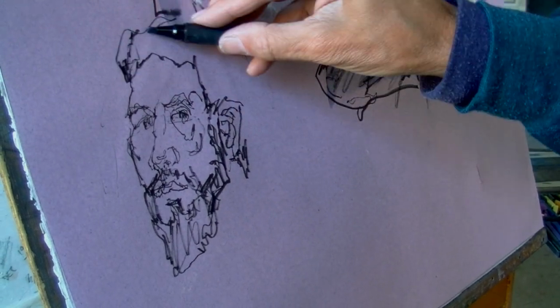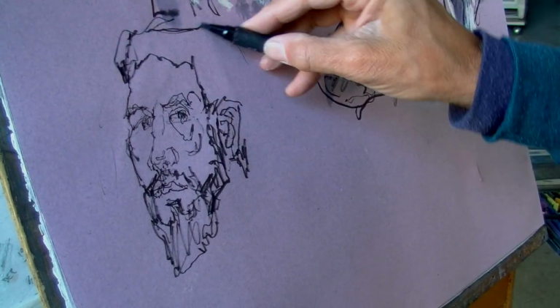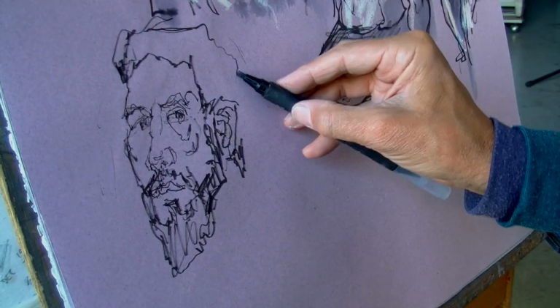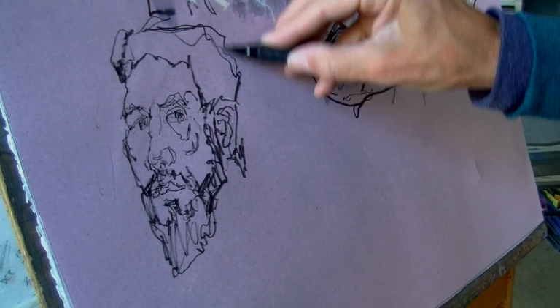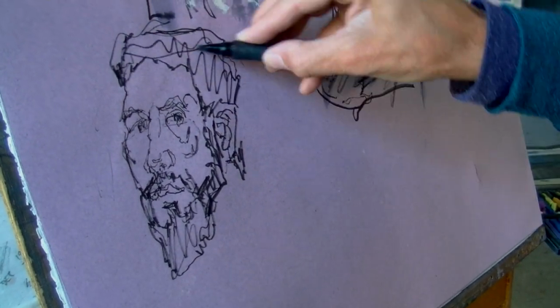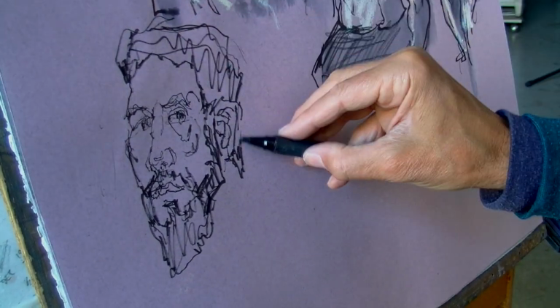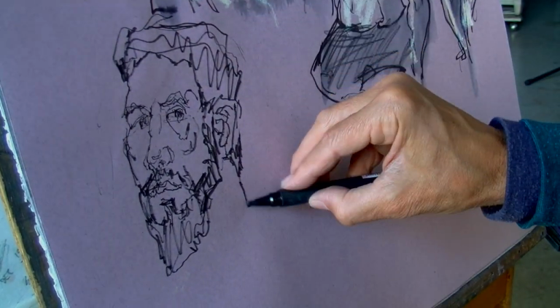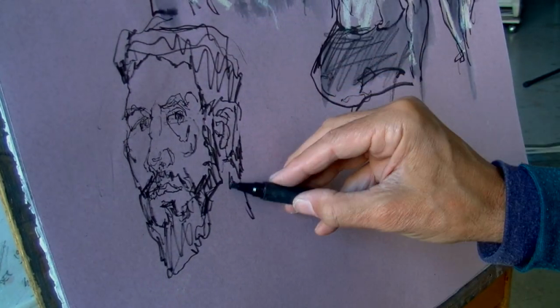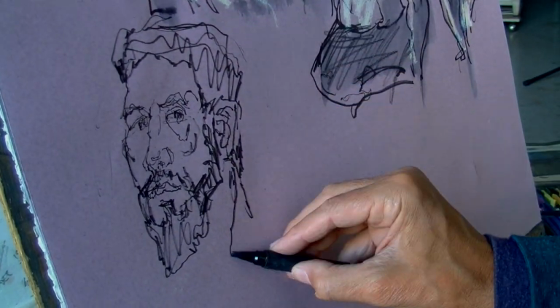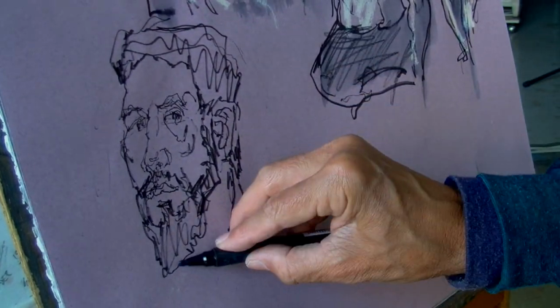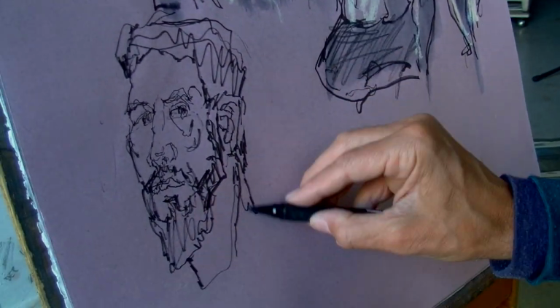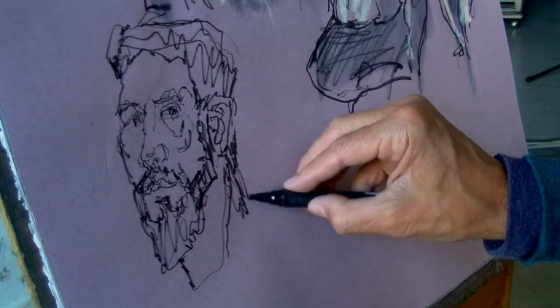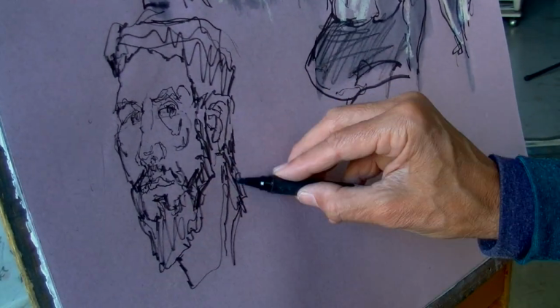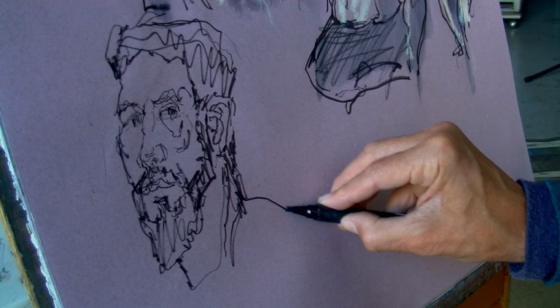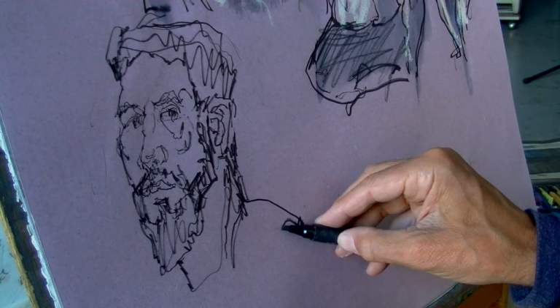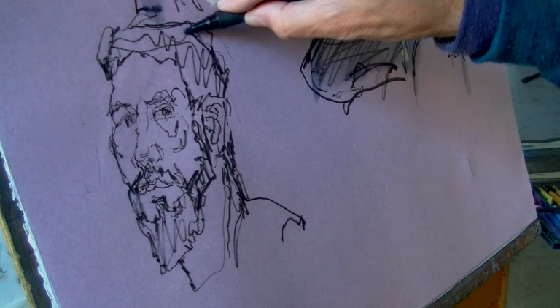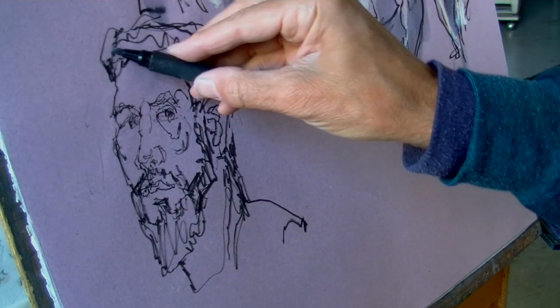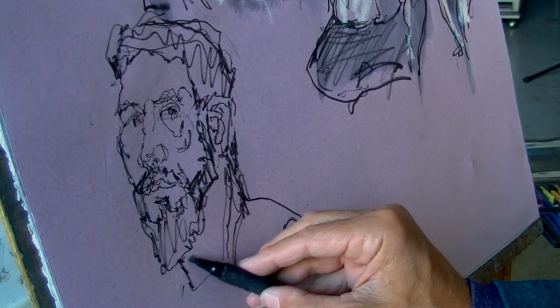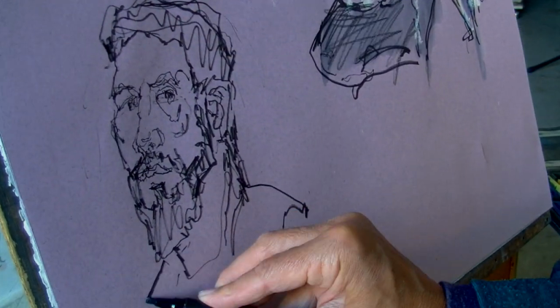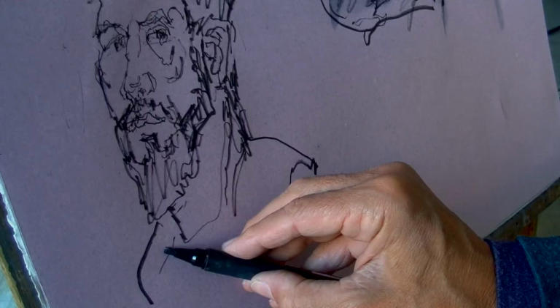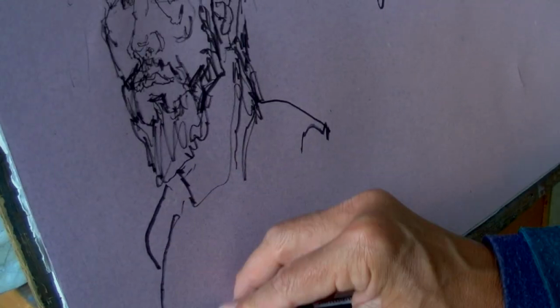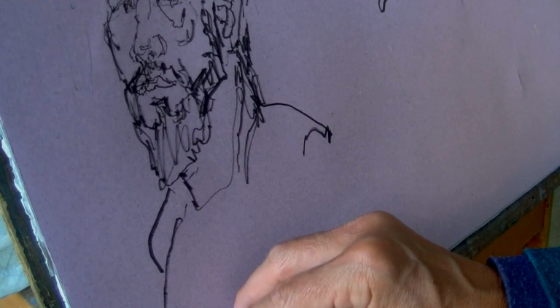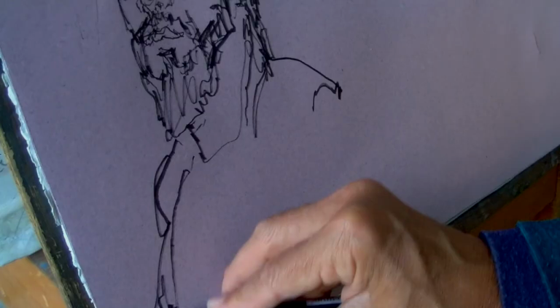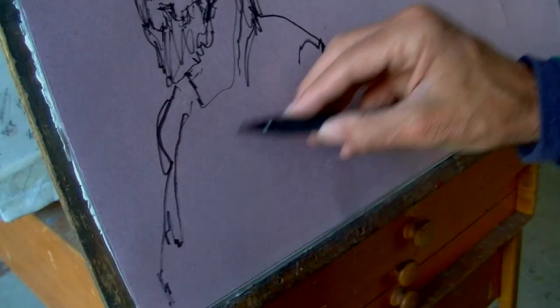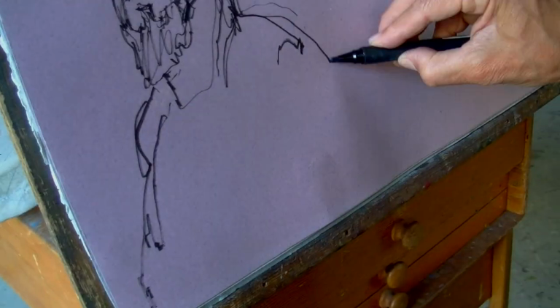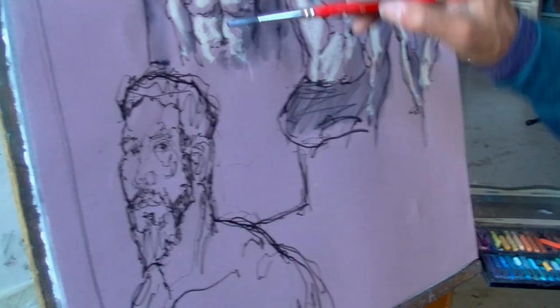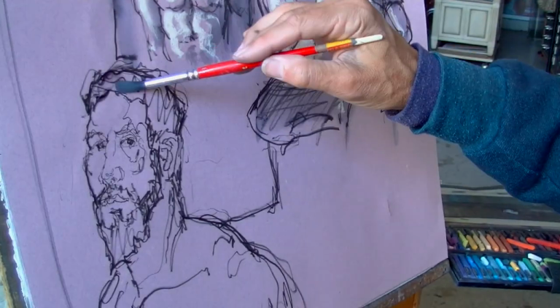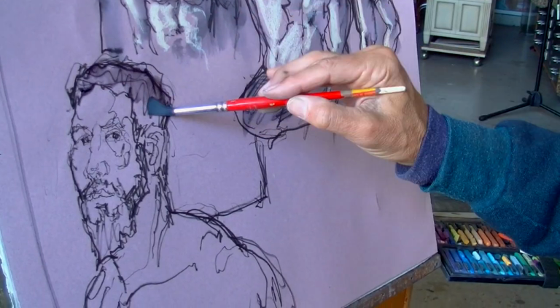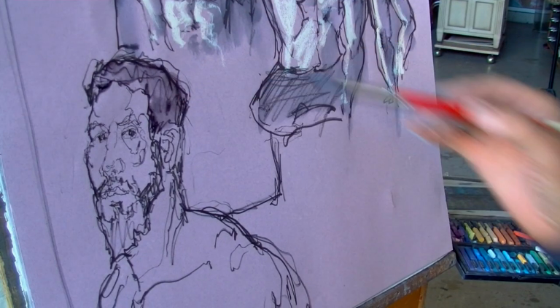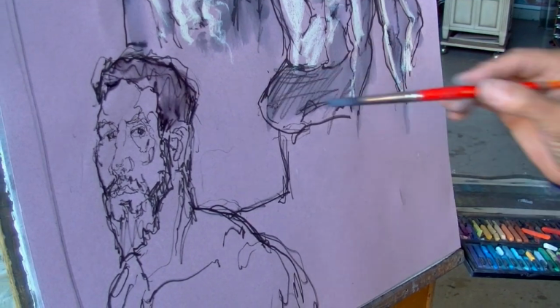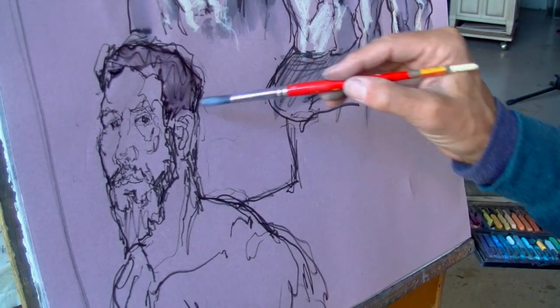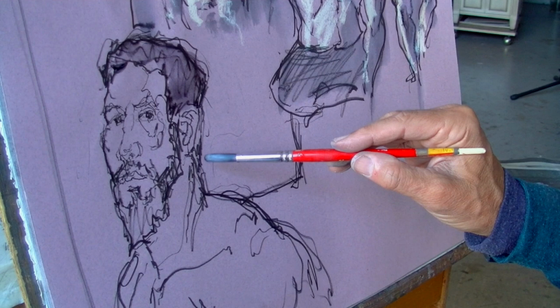When drawing the outlines, I spend as much time looking at the negative shapes around the forms as the forms and edges themselves.